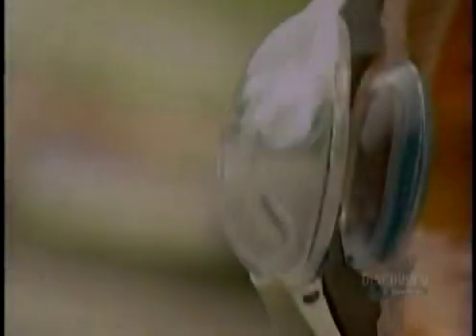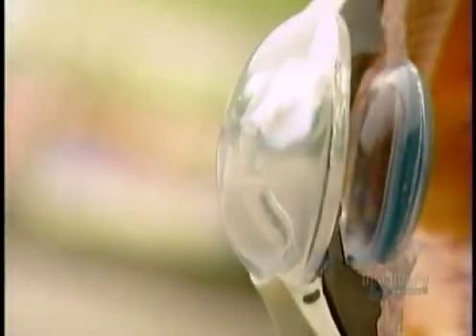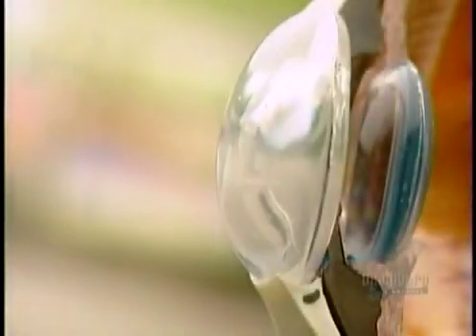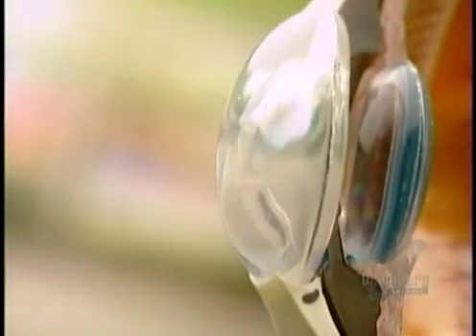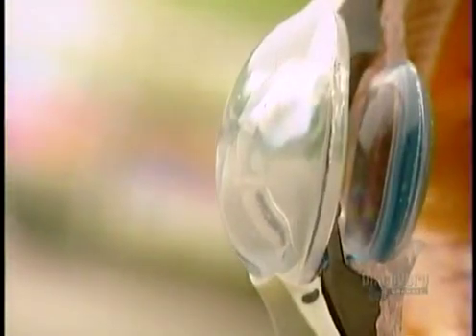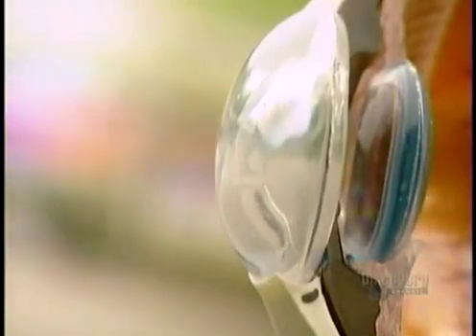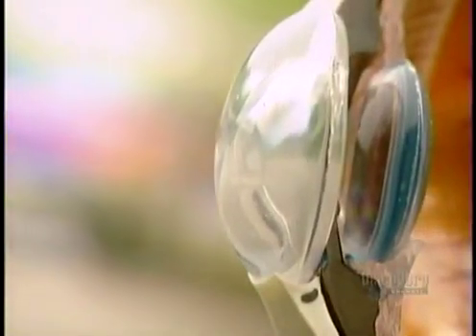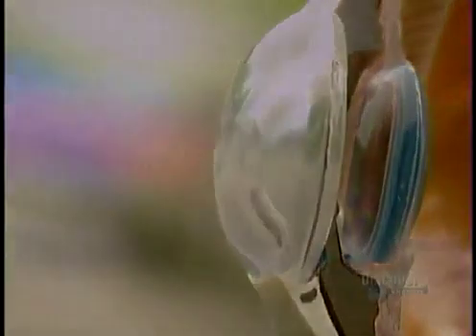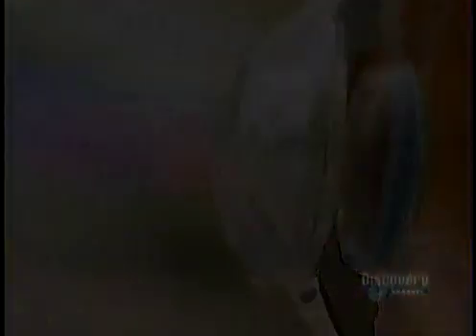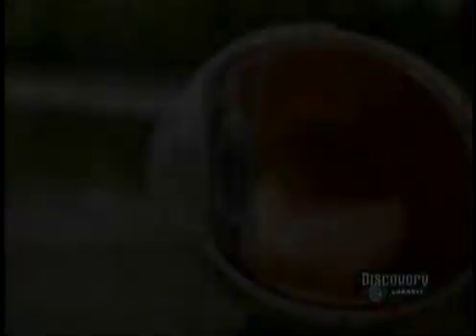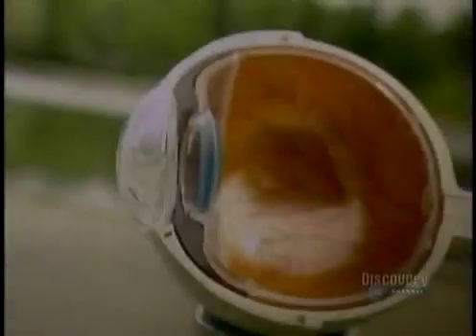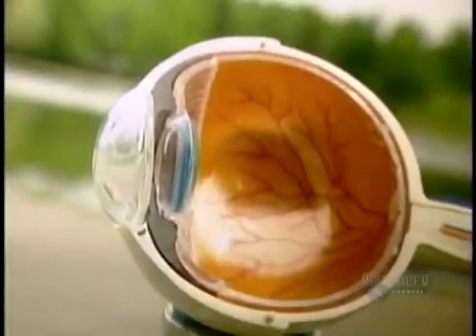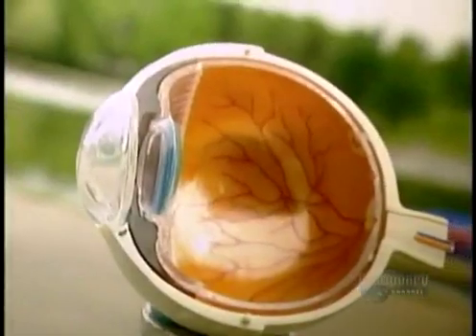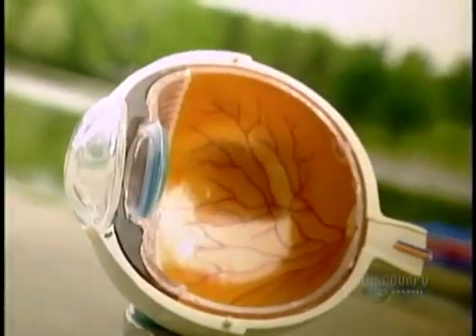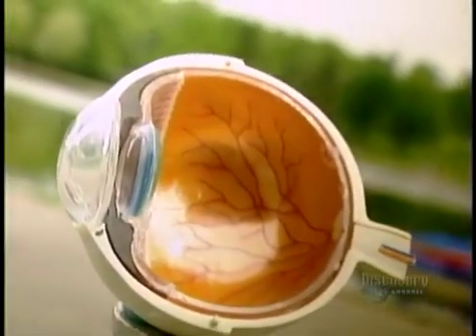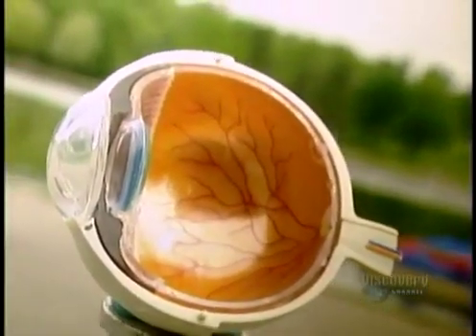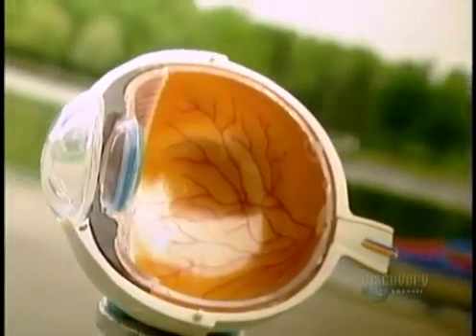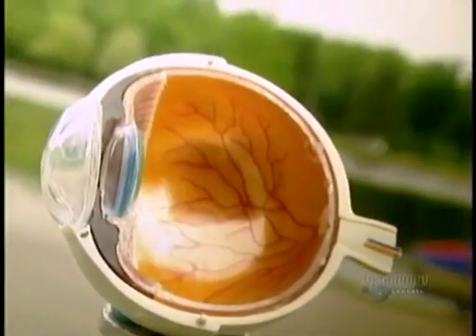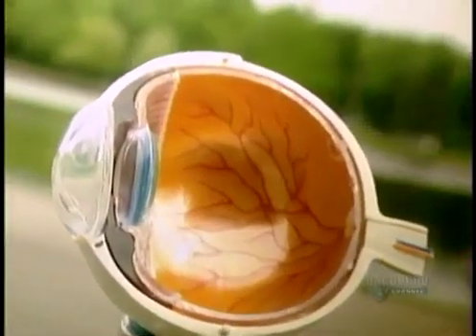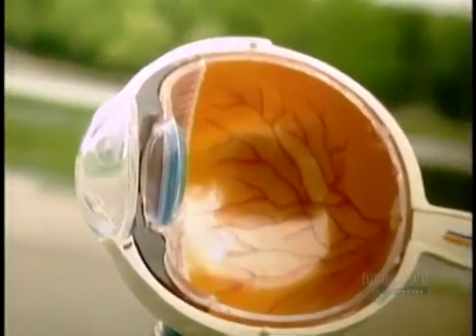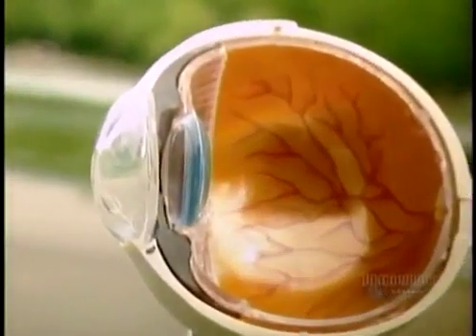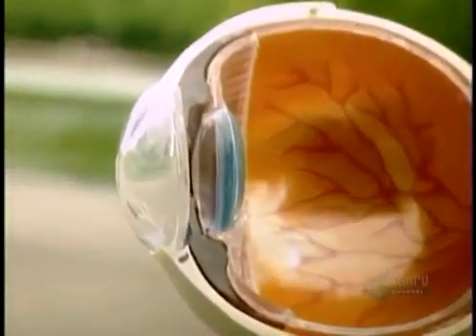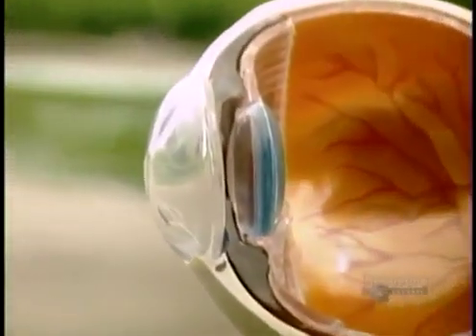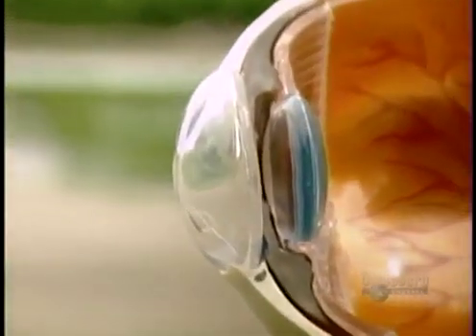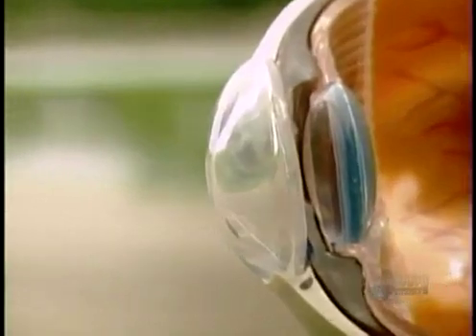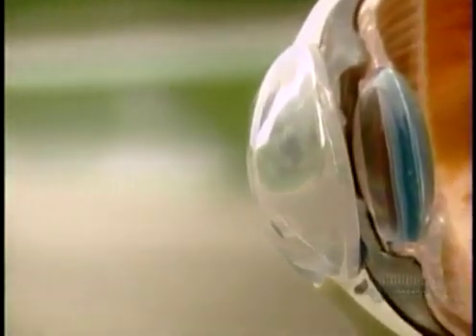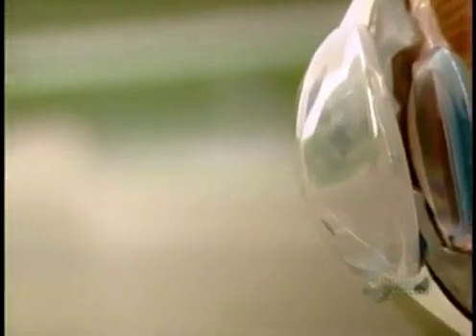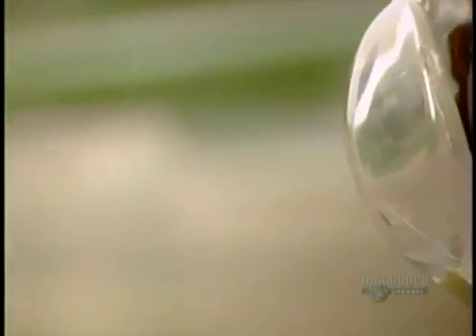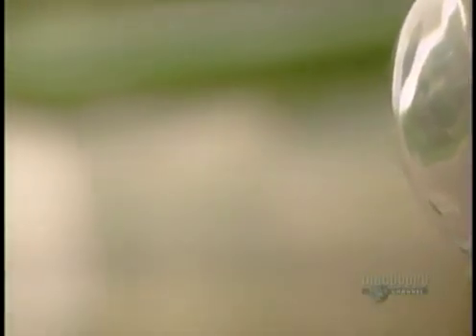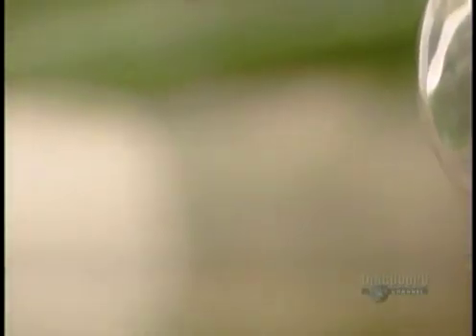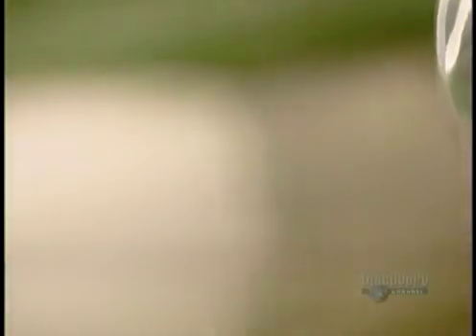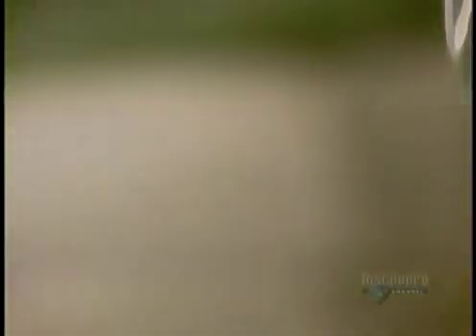Short-sightedness, far-sightedness and astigmatism are all due to light not focusing precisely onto the retina. Surgeons can correct this by using a laser to reshape the curvature of the front surface of the eye, called the cornea.